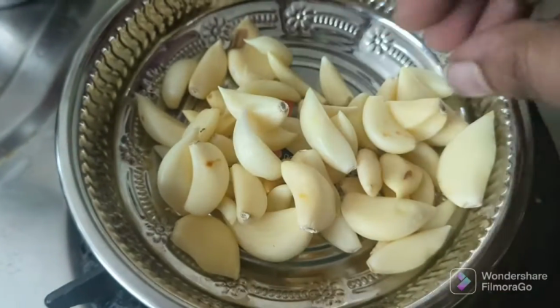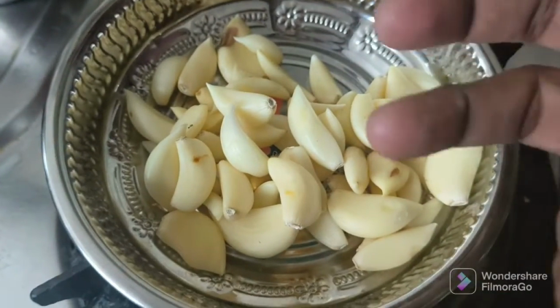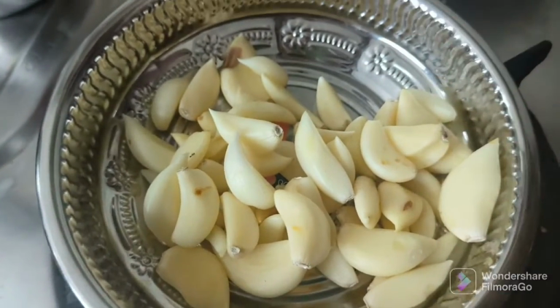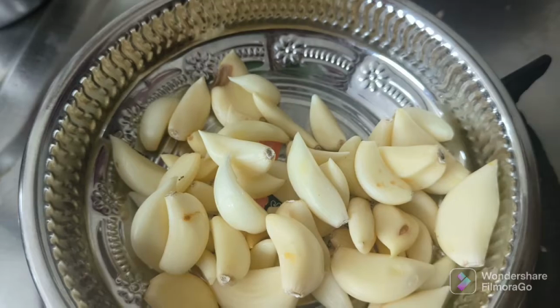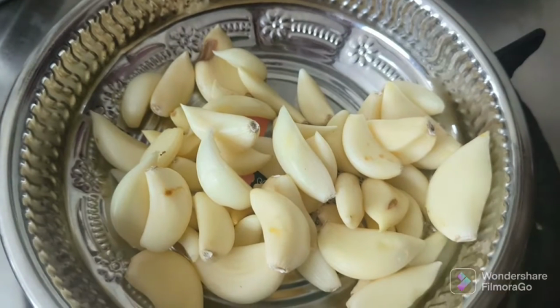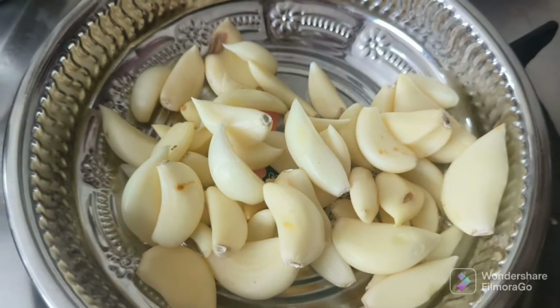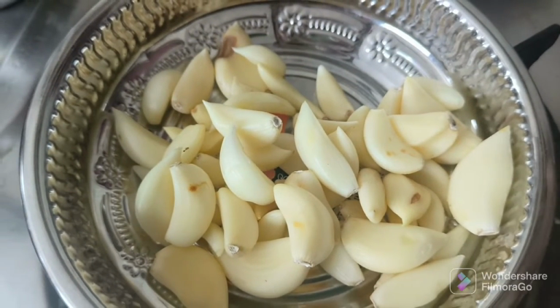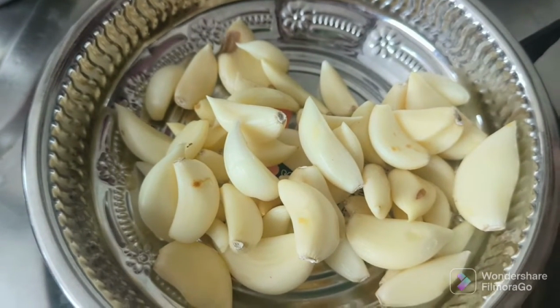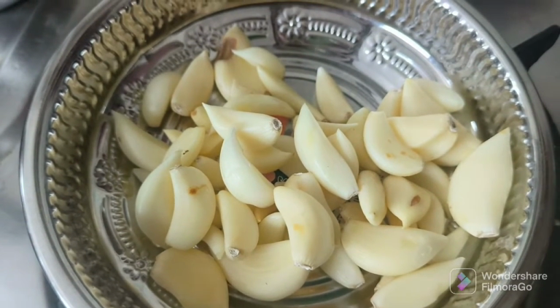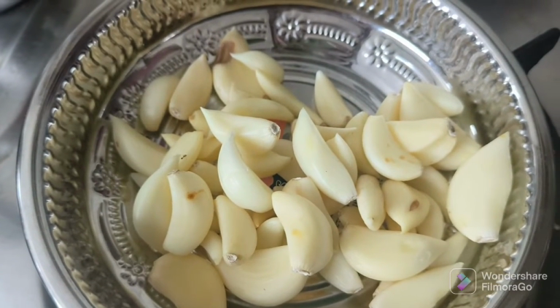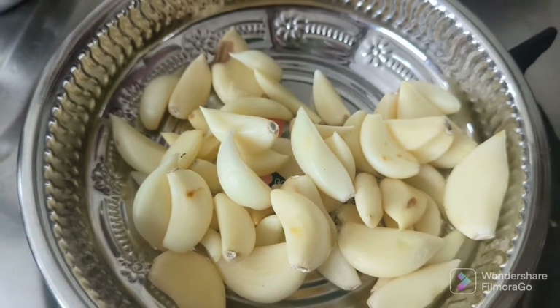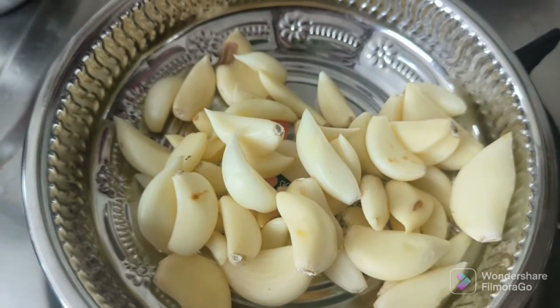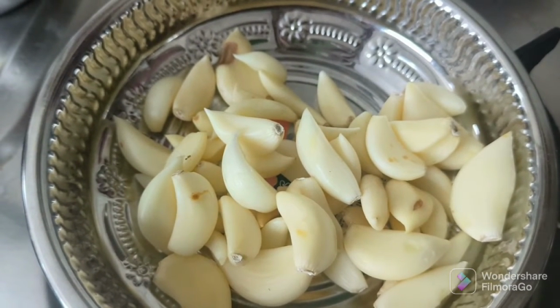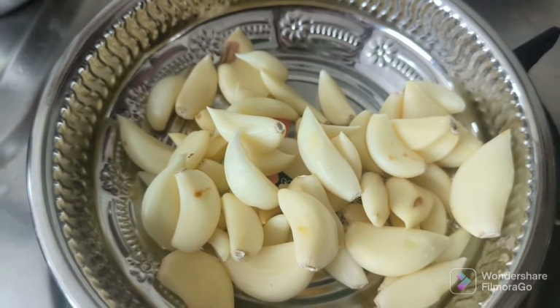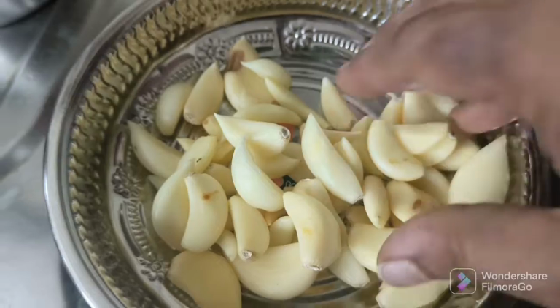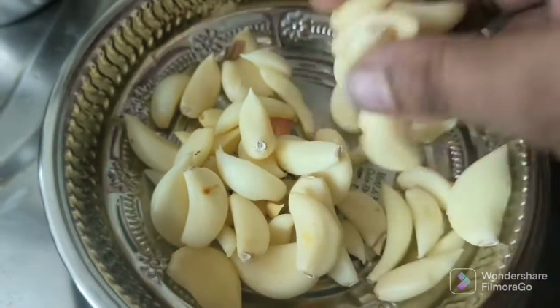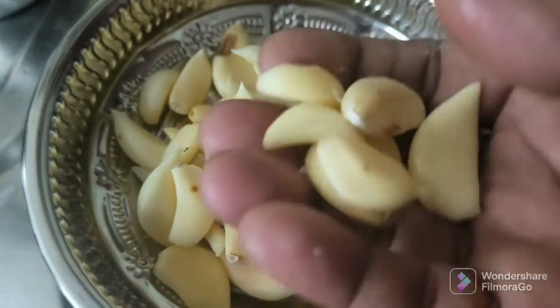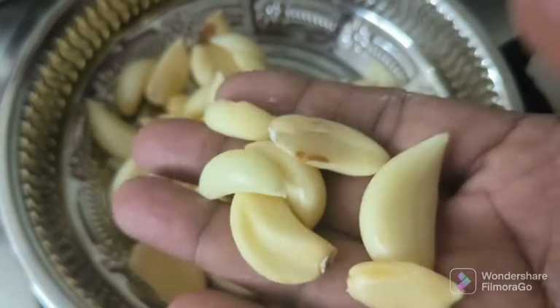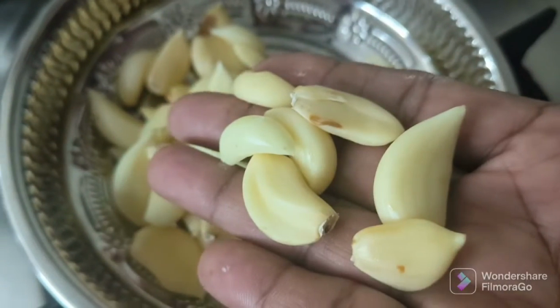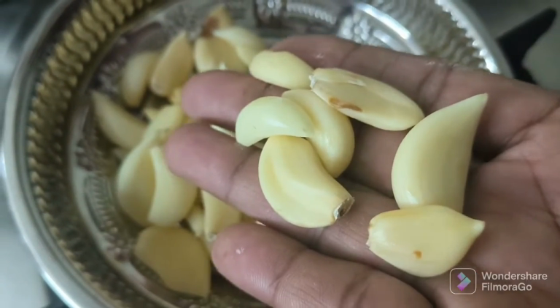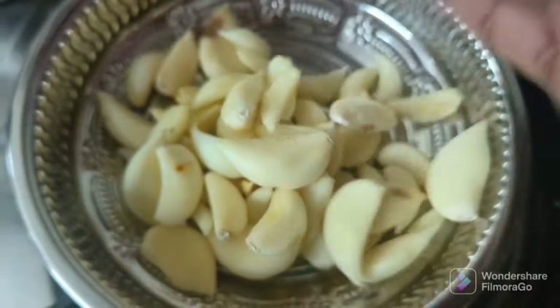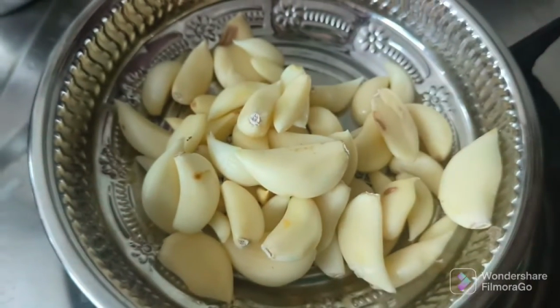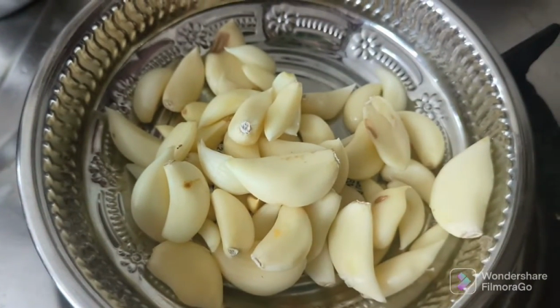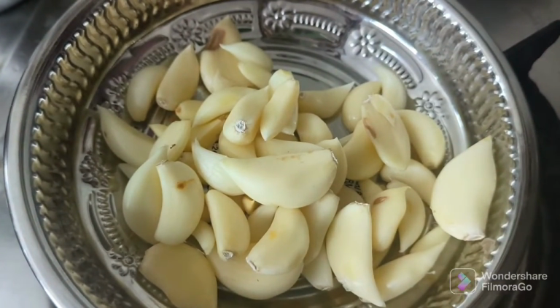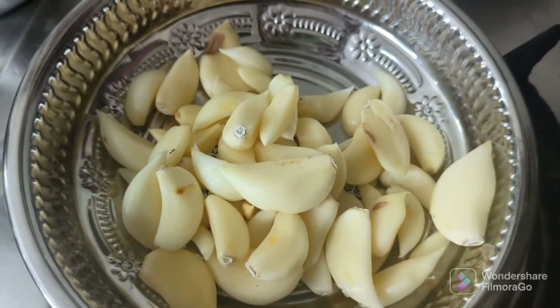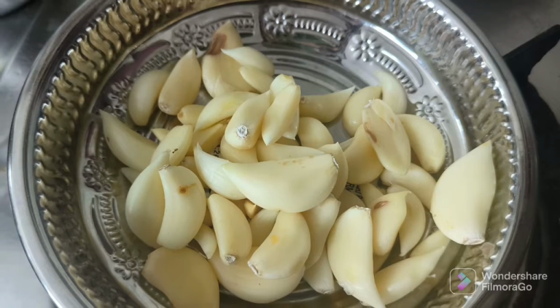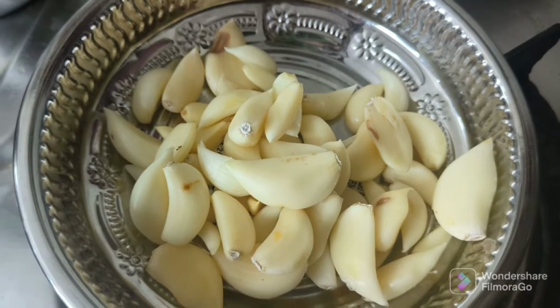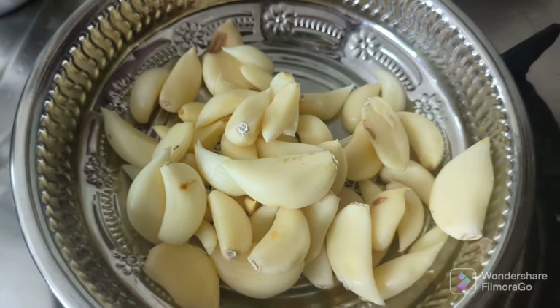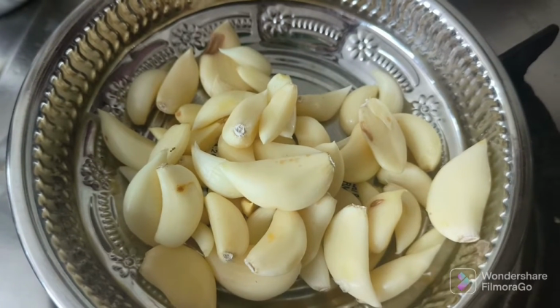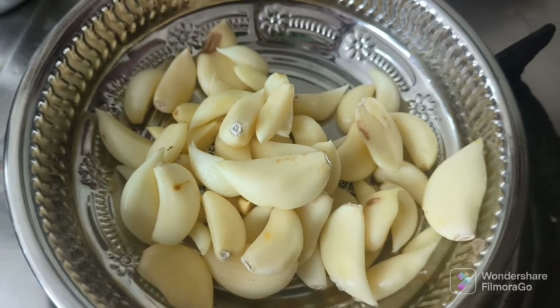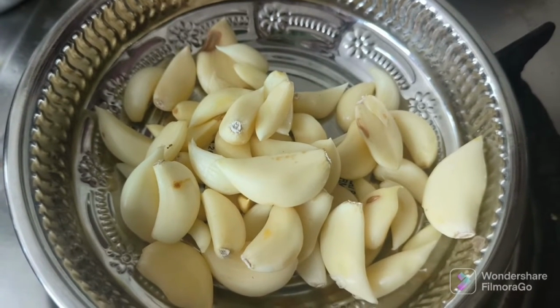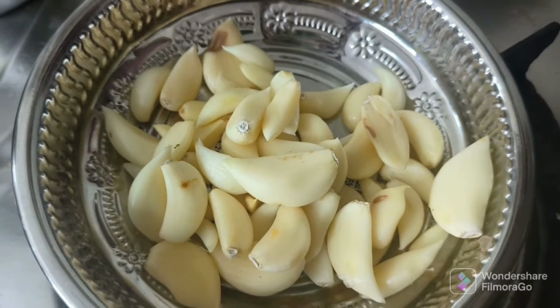We'll have a big plate of pot. After this, we'll be able to get two cut-ups. Now the pot is good. Three pot is good. We'll put two-three pot. We'll put the pot into the pot.